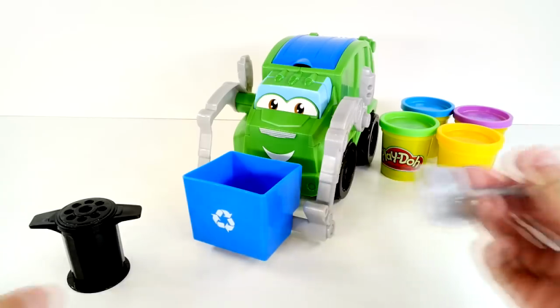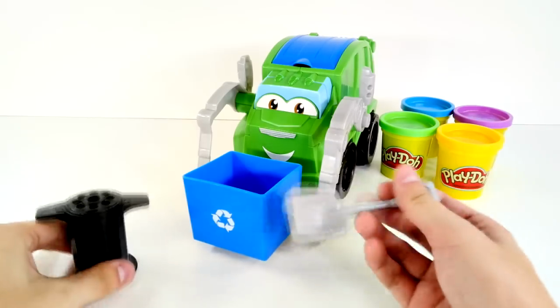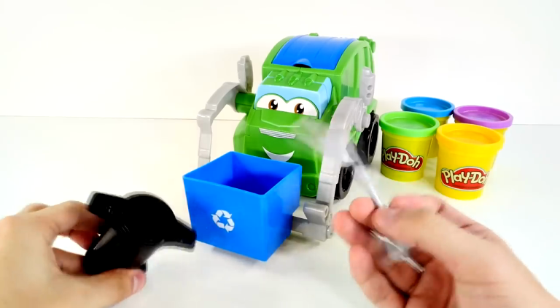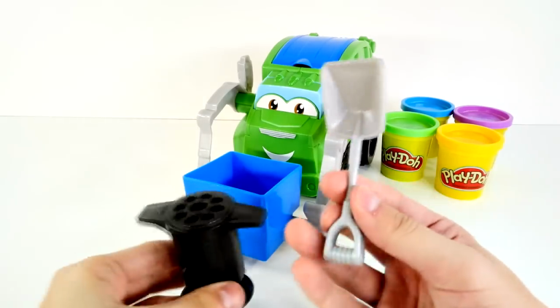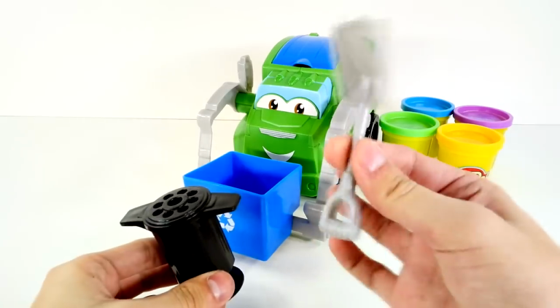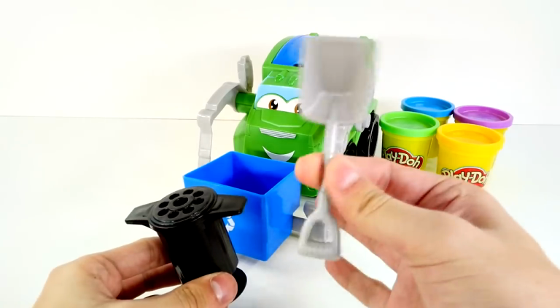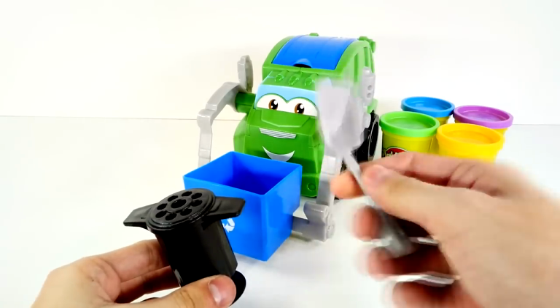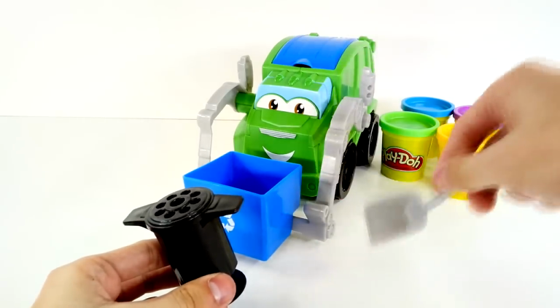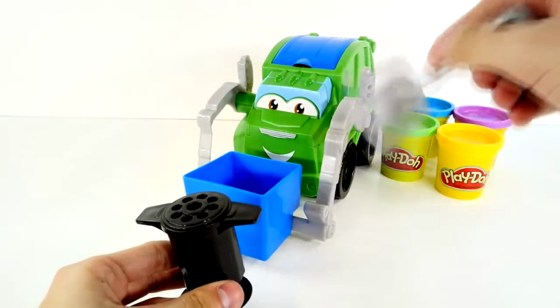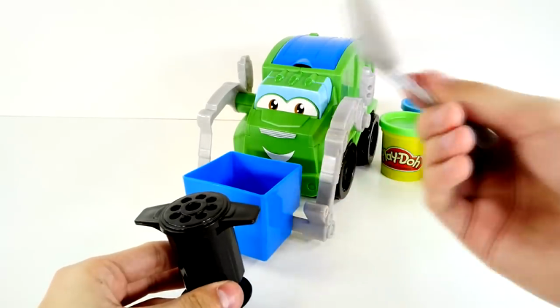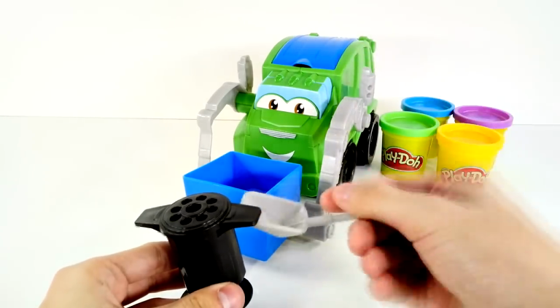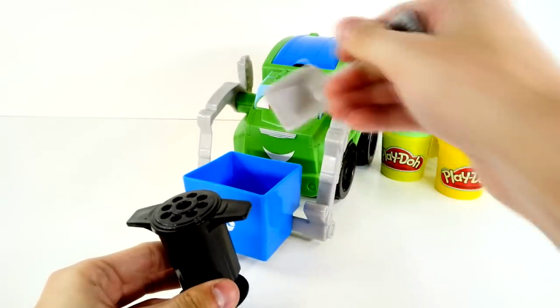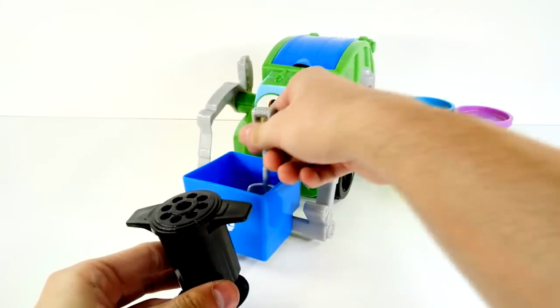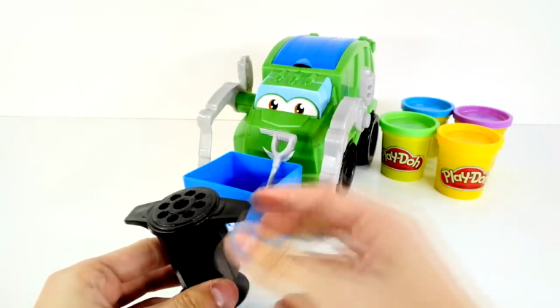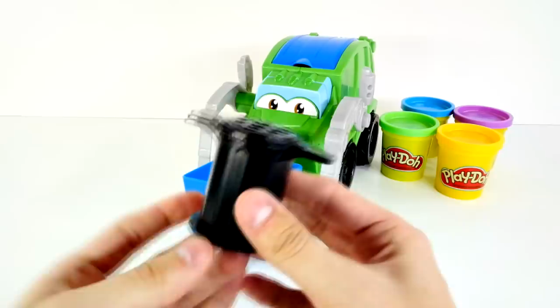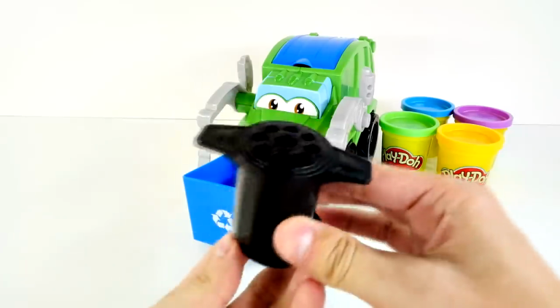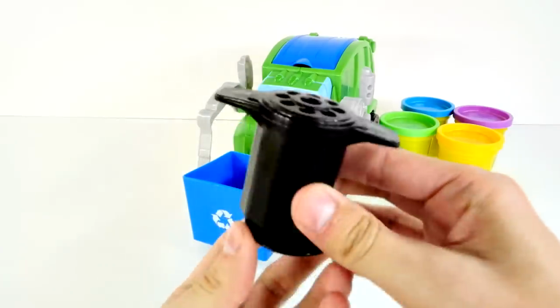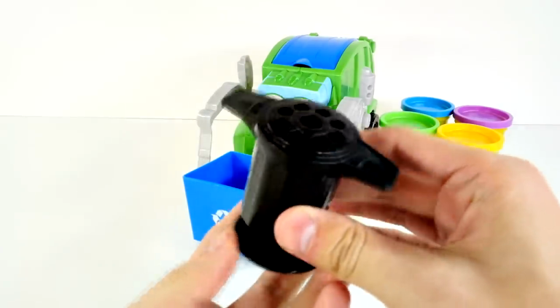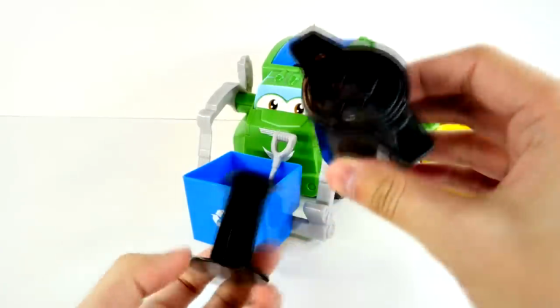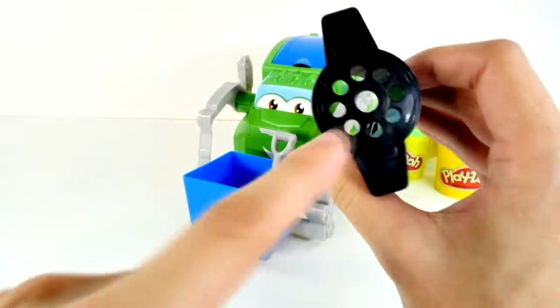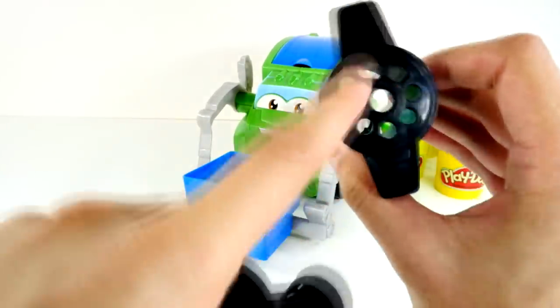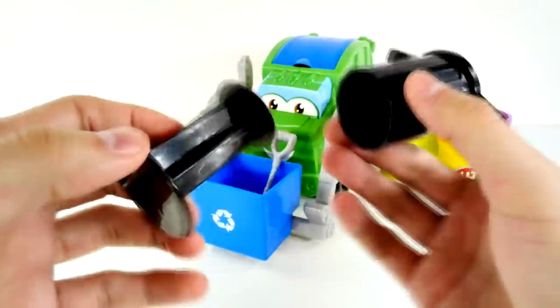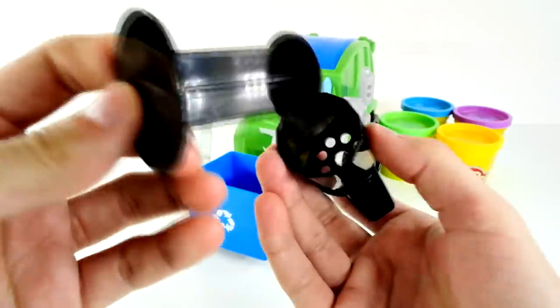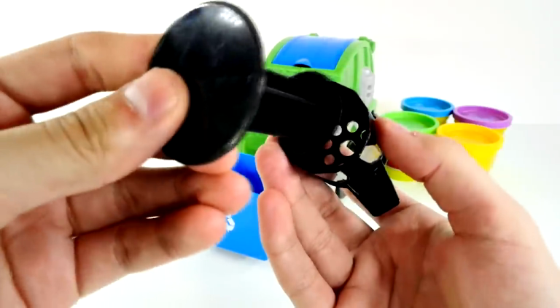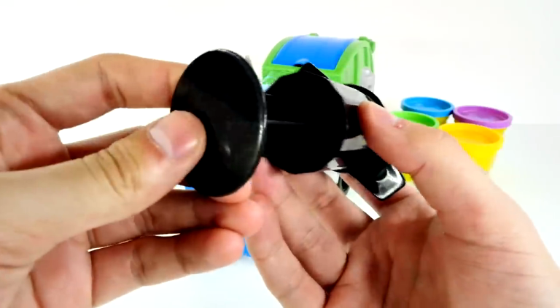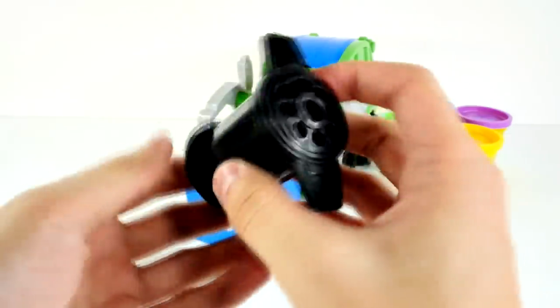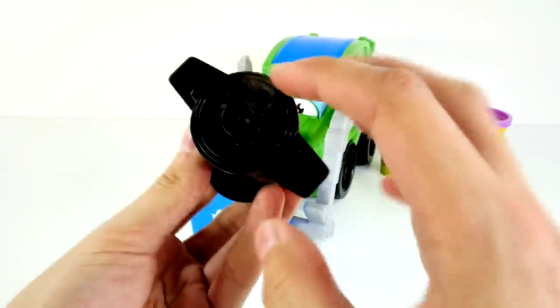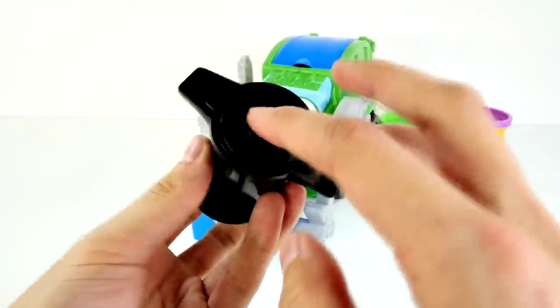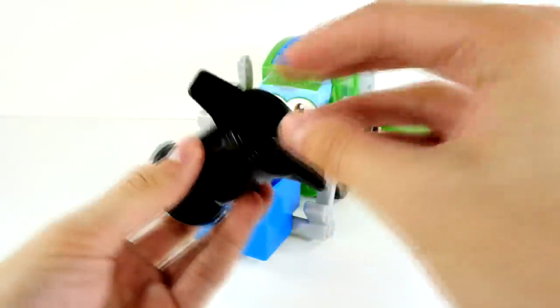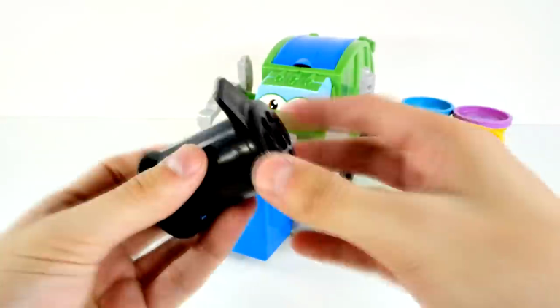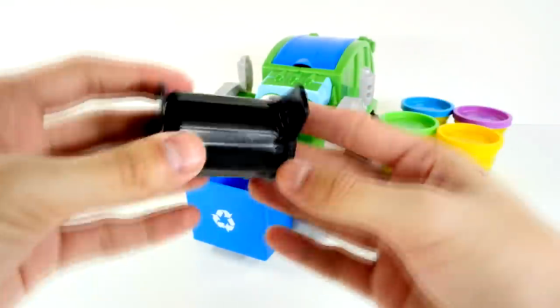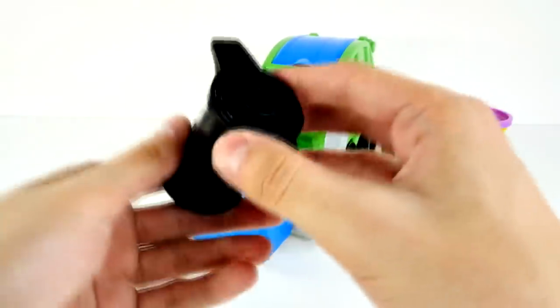Alright guys, here's everything outside the box. We have a cool little shovel here — it's for shoveling up Play-Doh and trash. And a little garbage can. You'll notice the garbage can has holes in it, and that's so you can put Play-Doh in and then shoot Play-Doh out of the holes, and it'll come out looking like spaghetti.